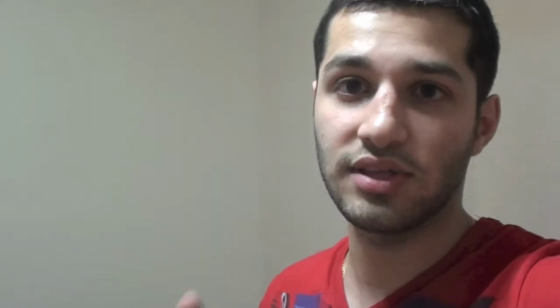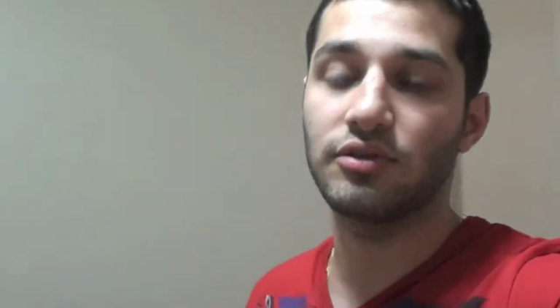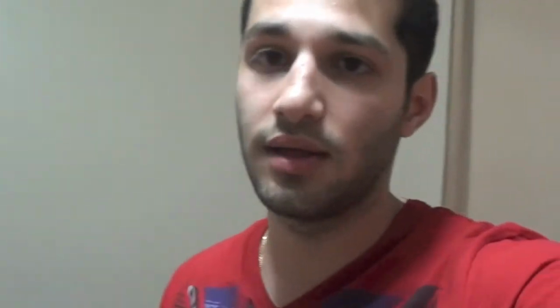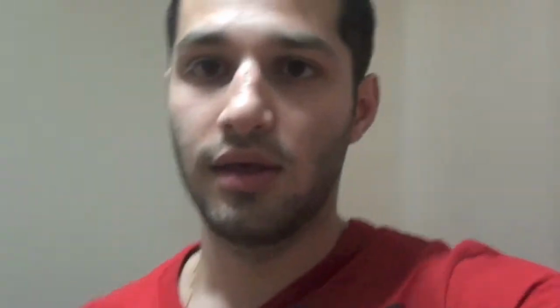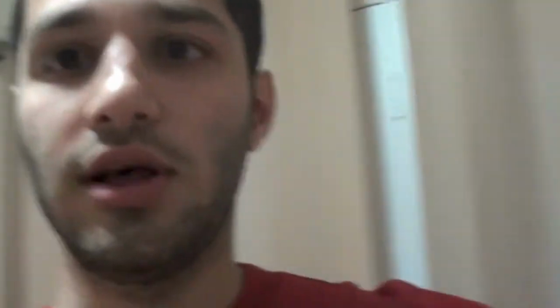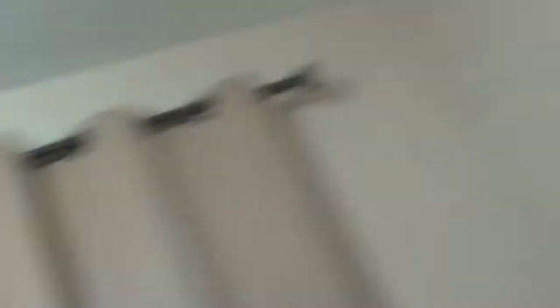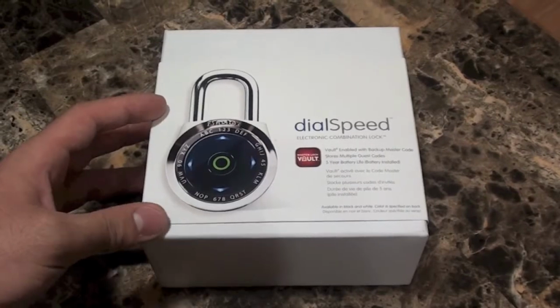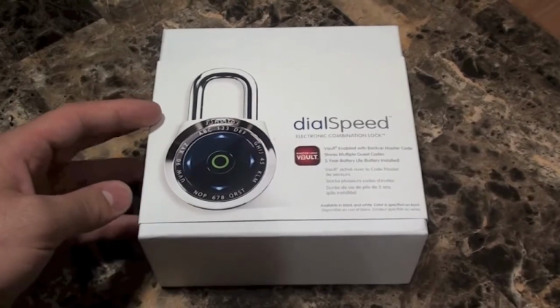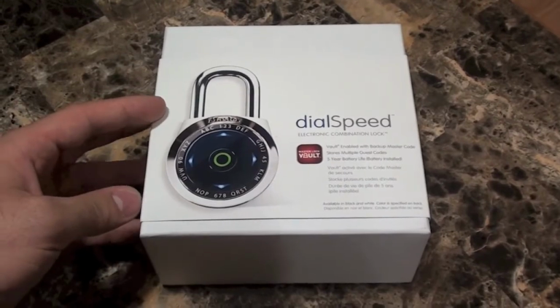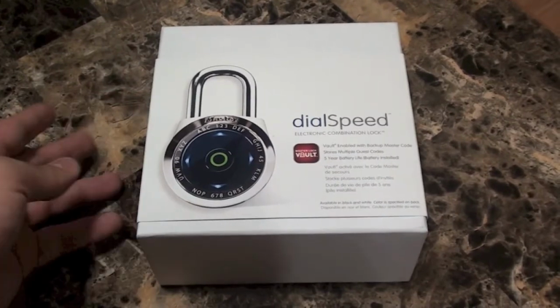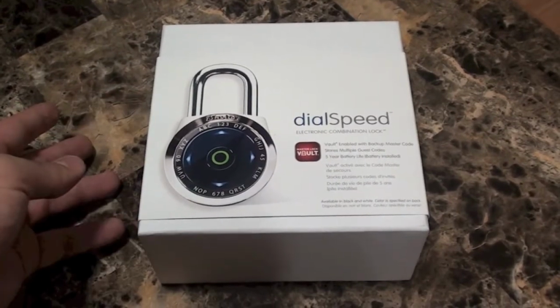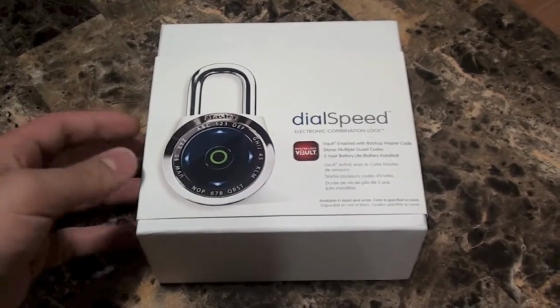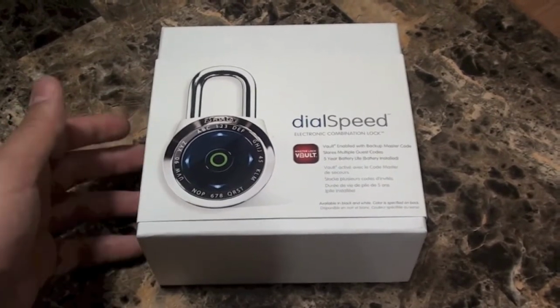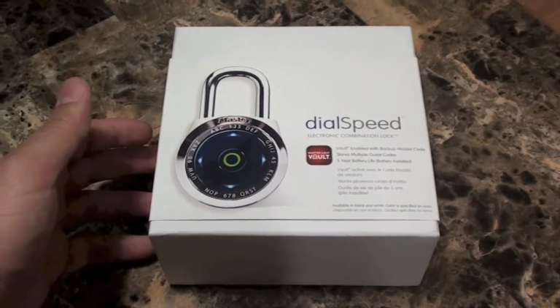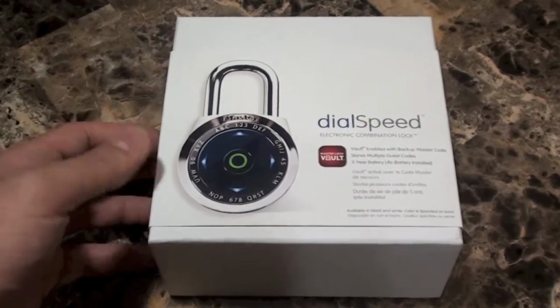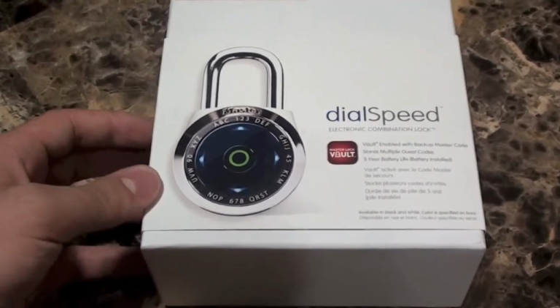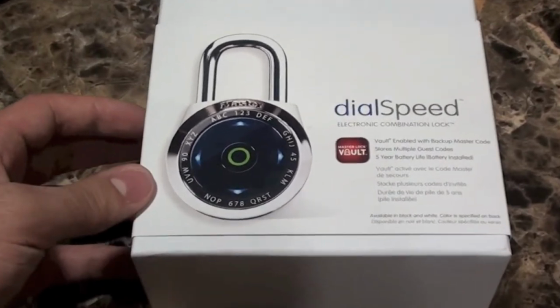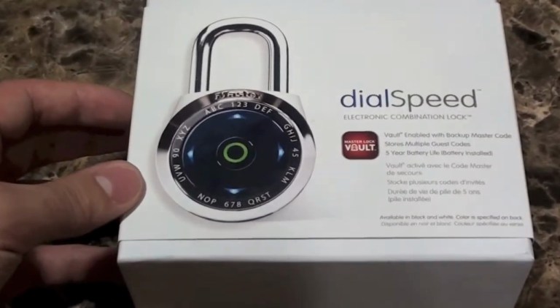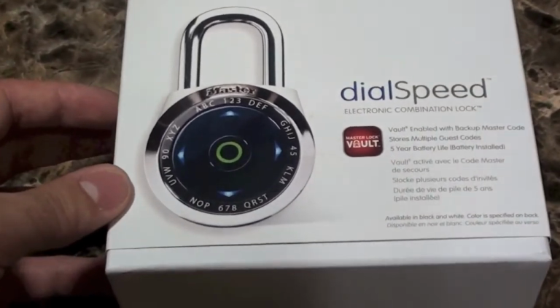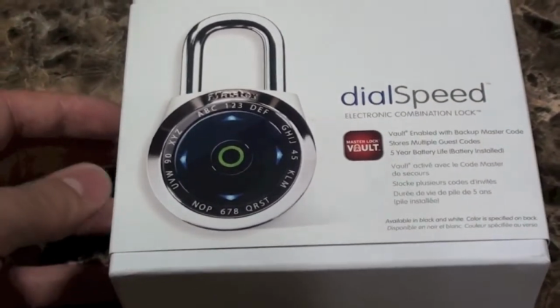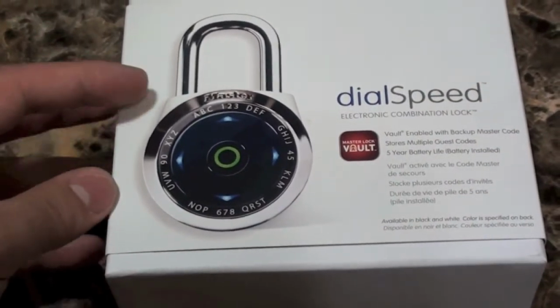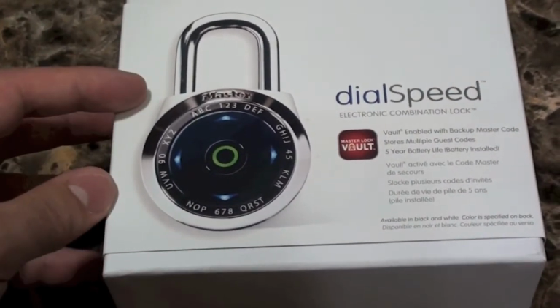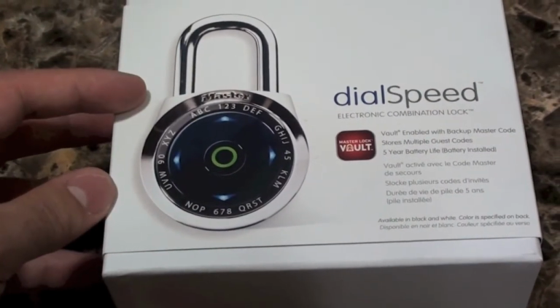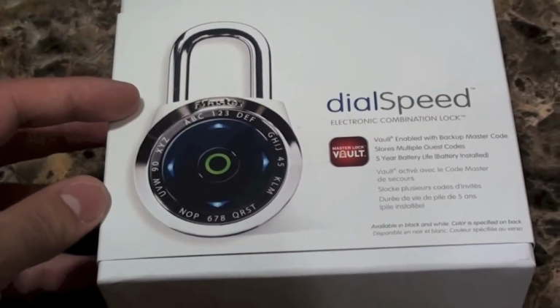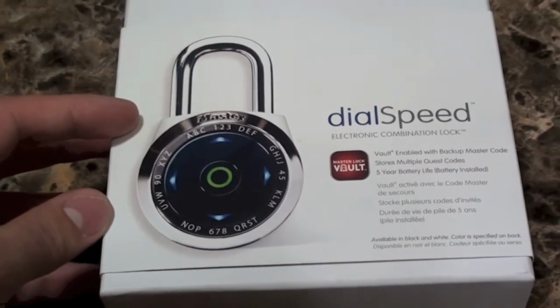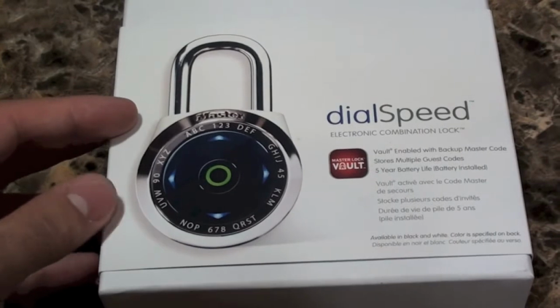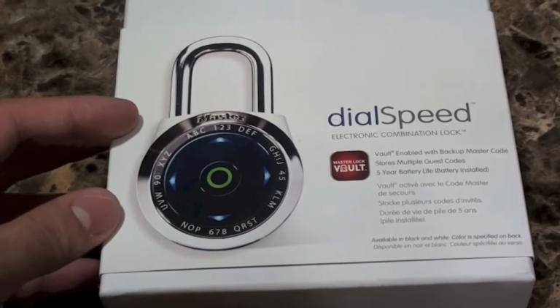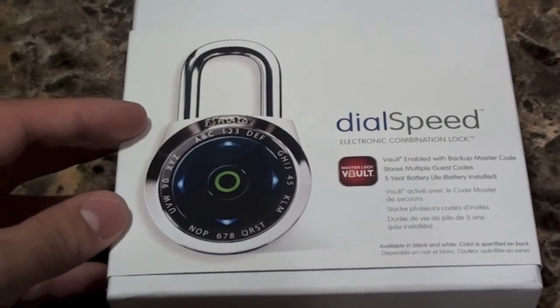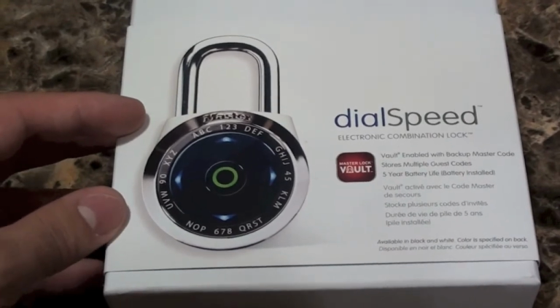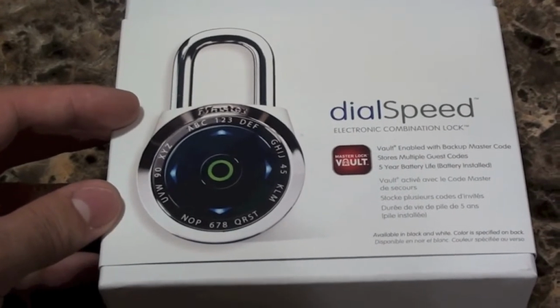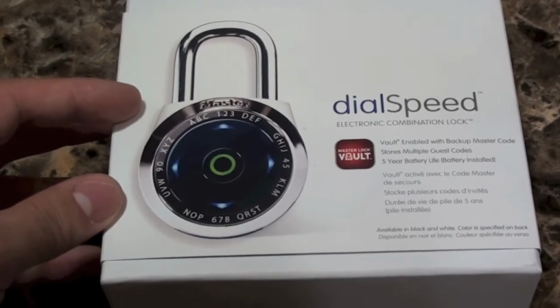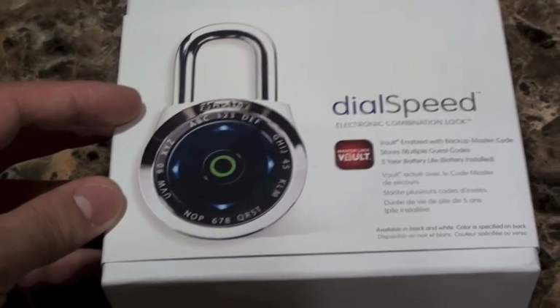So let's check out the lock. This is the lock I was talking about earlier. Right off the bat, you can tell it is absolutely gorgeous. It comes in white or black. I got the black version, and it is made by Master Locks.